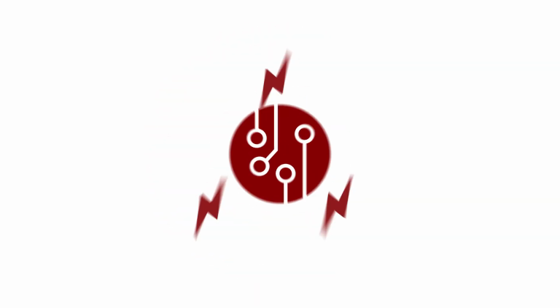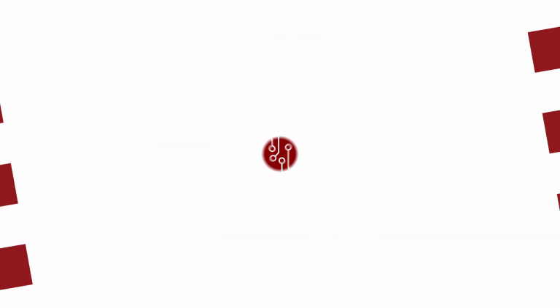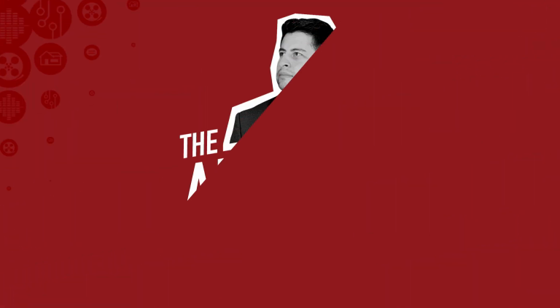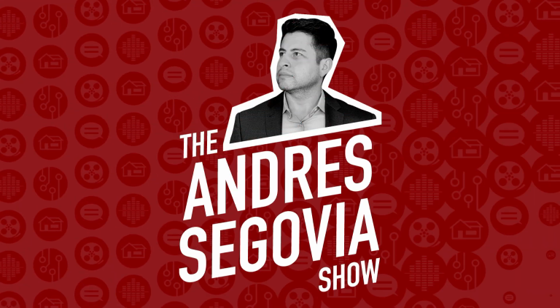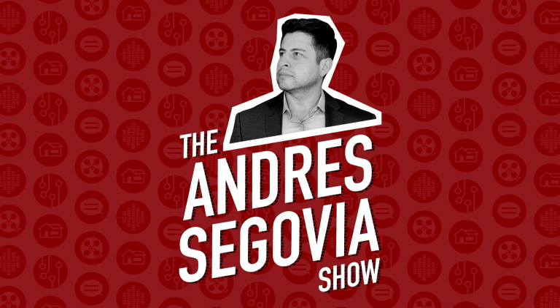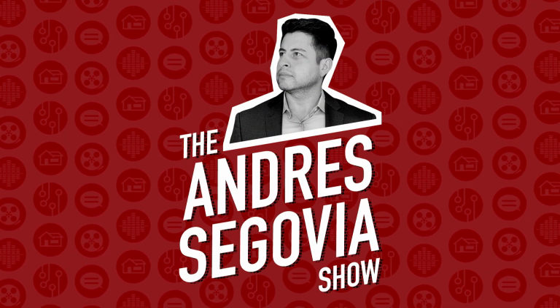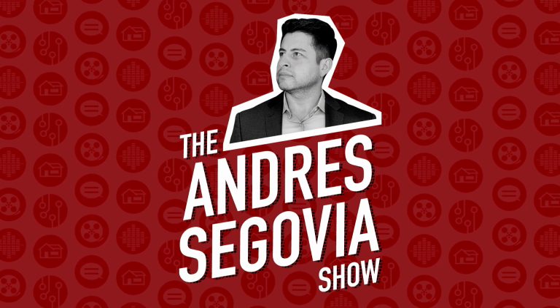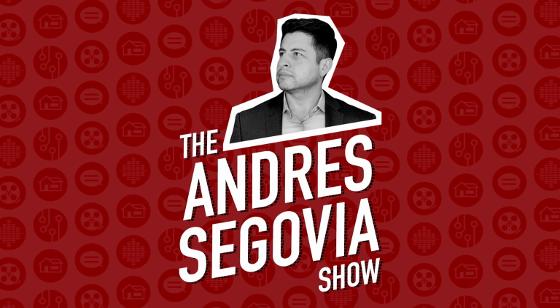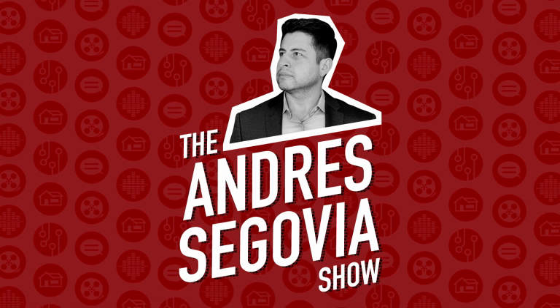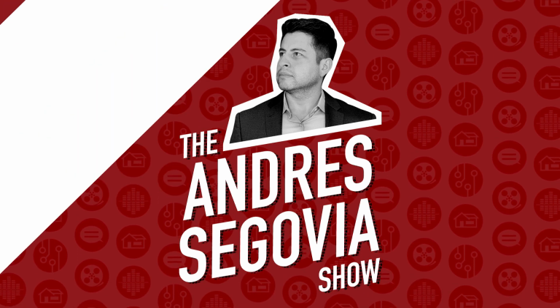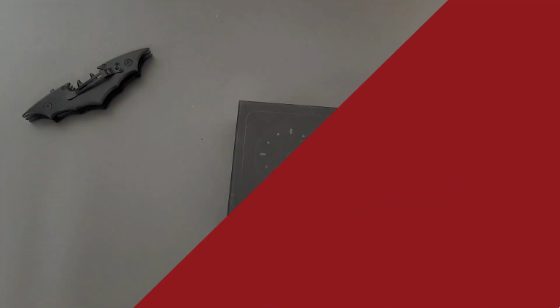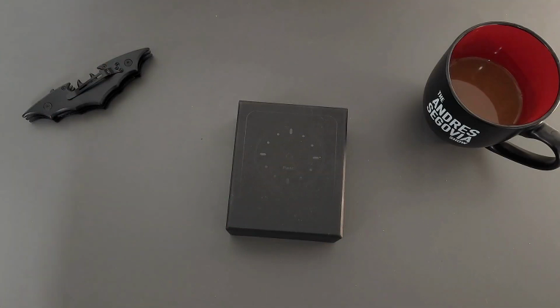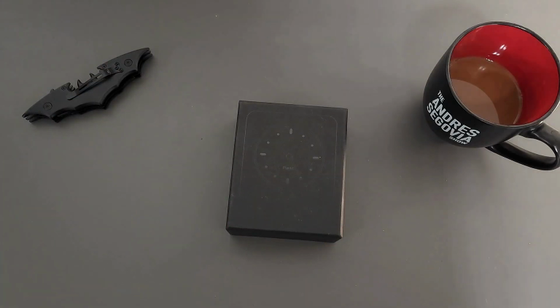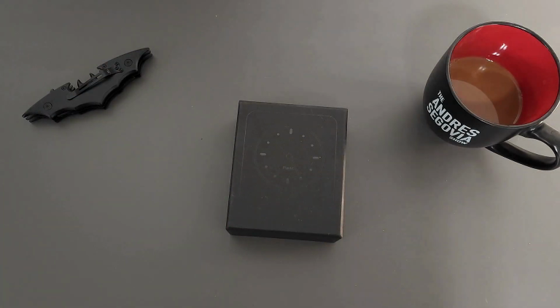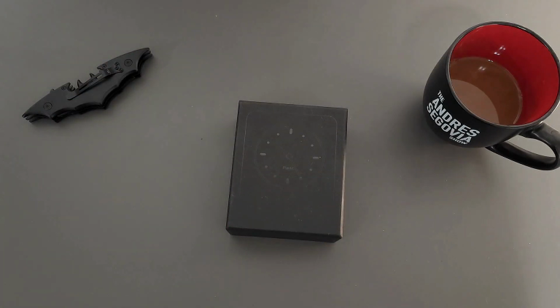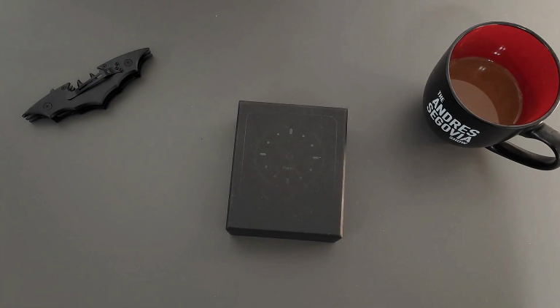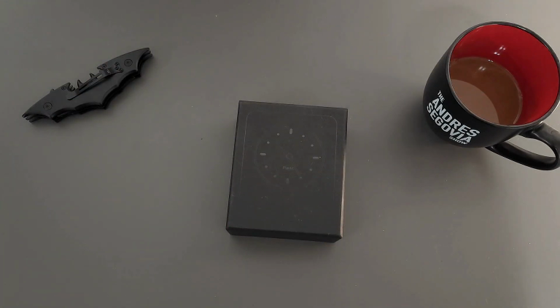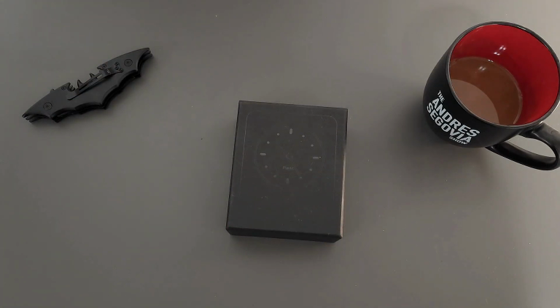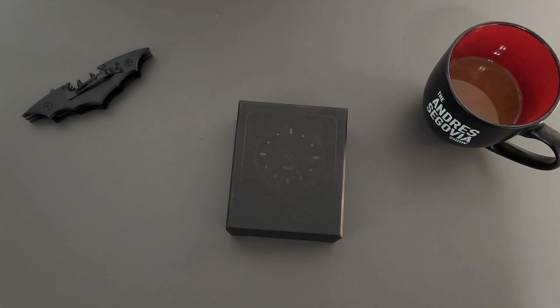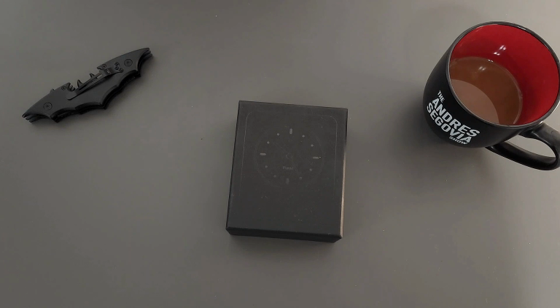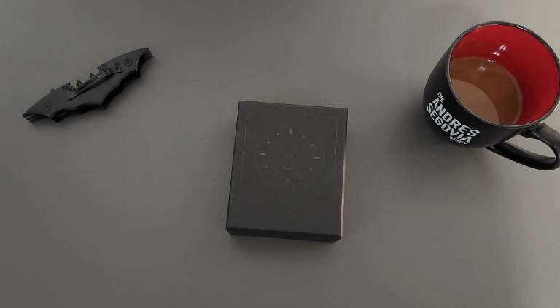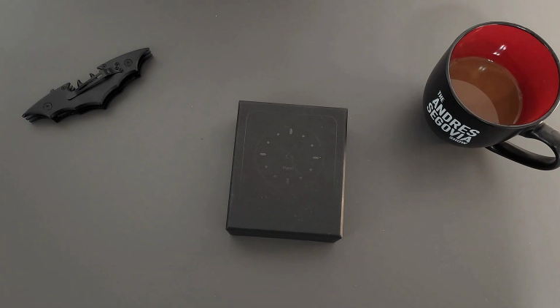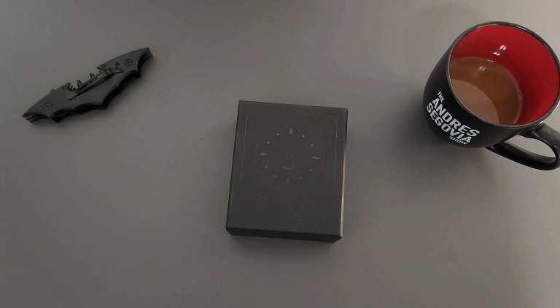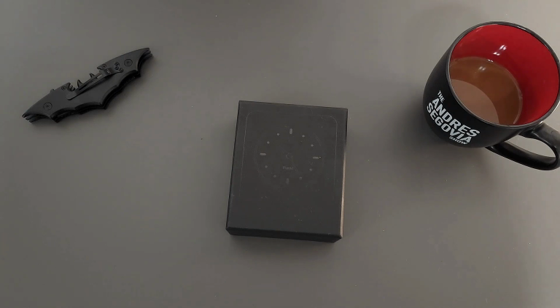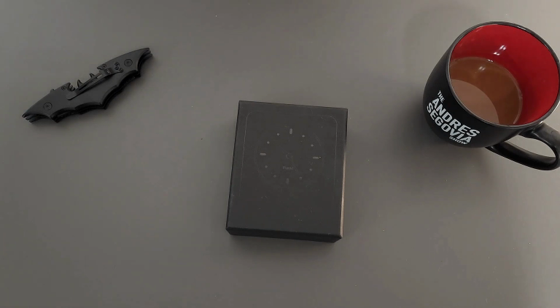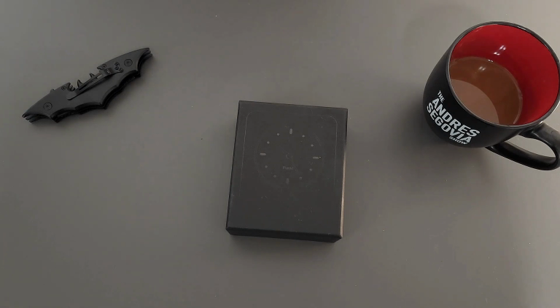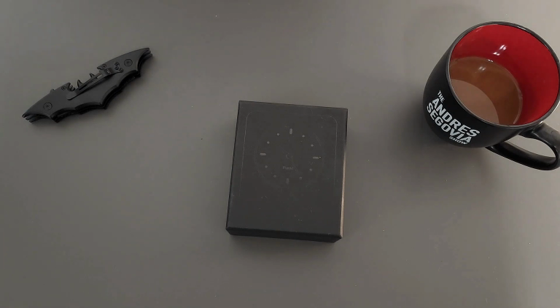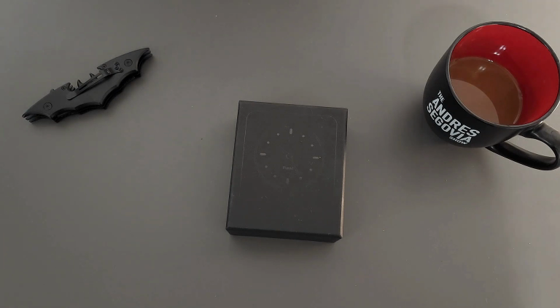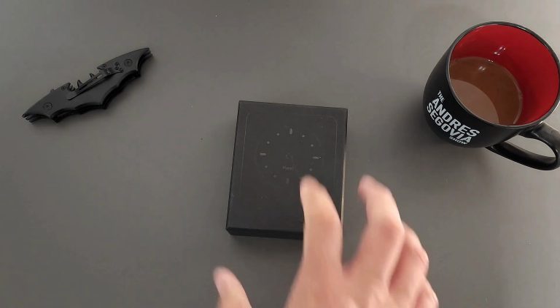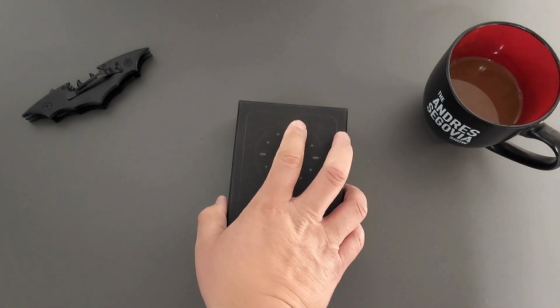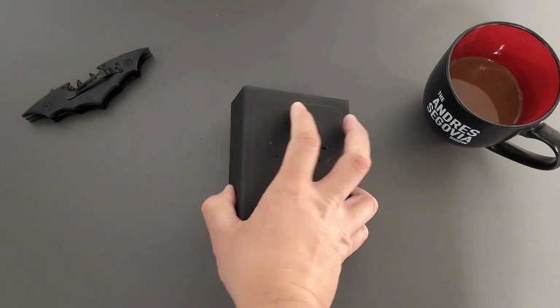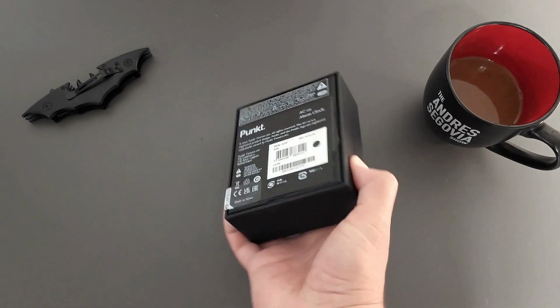This is the Andrzej Segovia Show. Greetings everyone and welcome to another episode. In this one I'm going to be unboxing some analog tech made by a tech company called PONT.